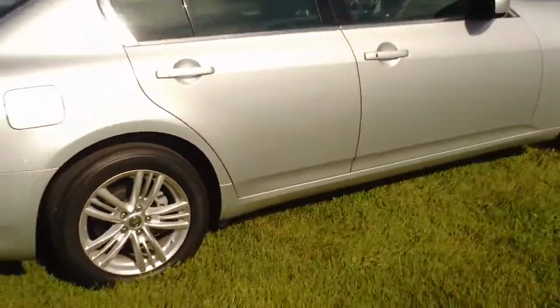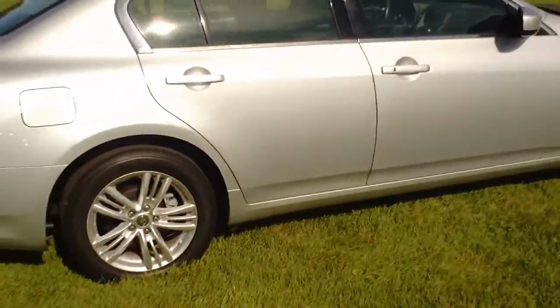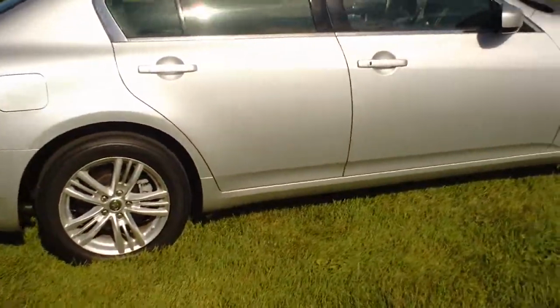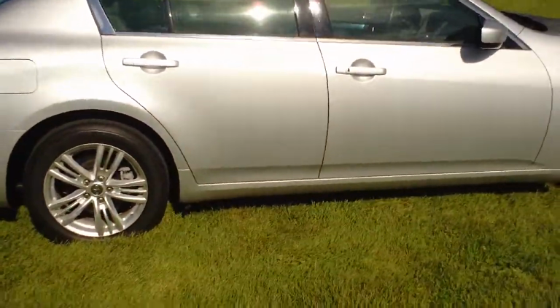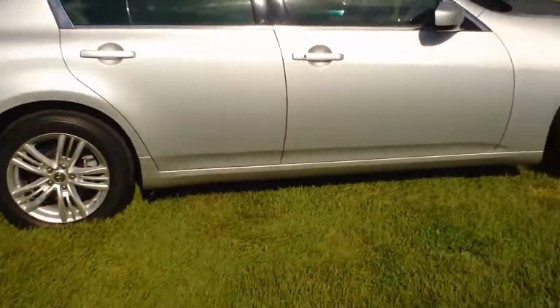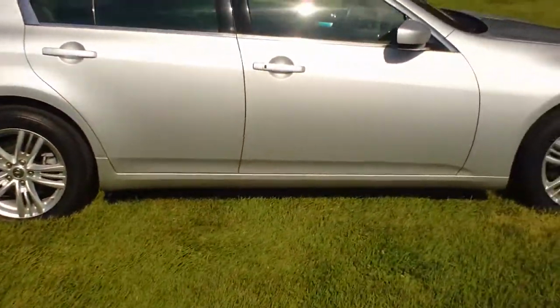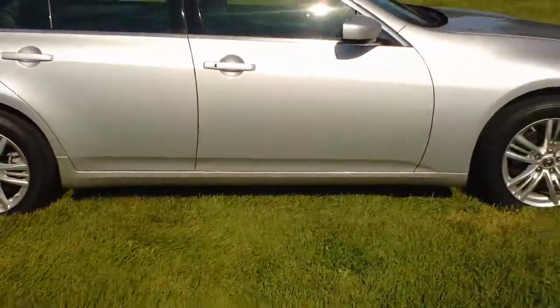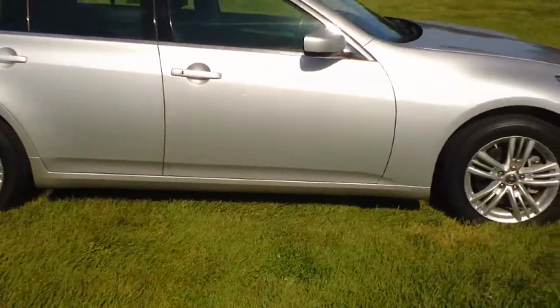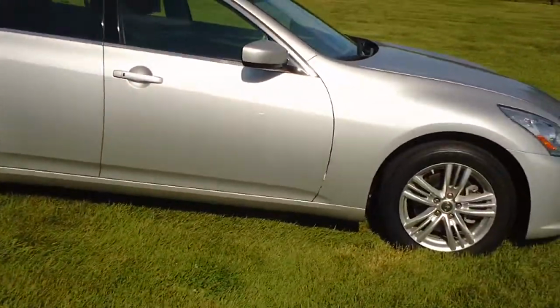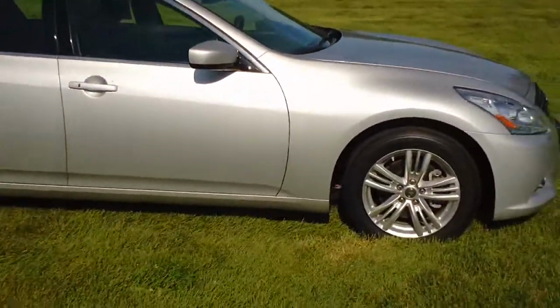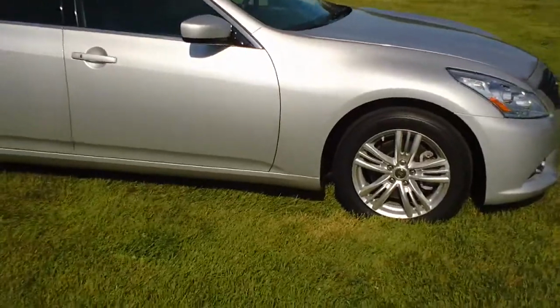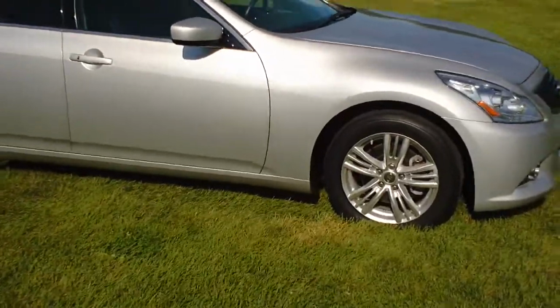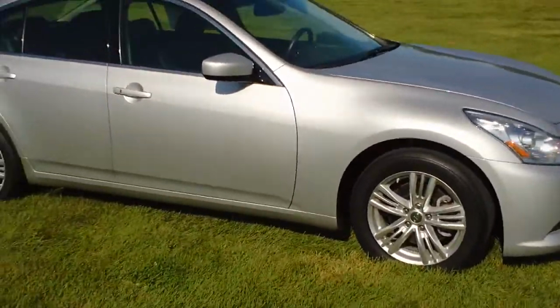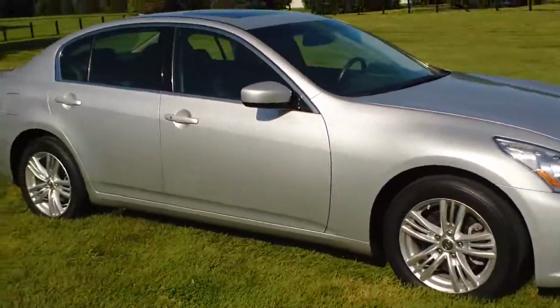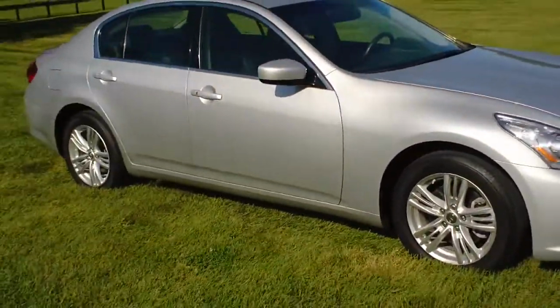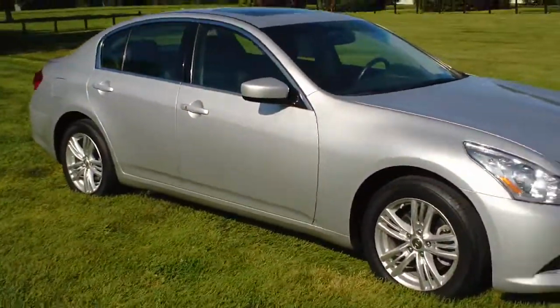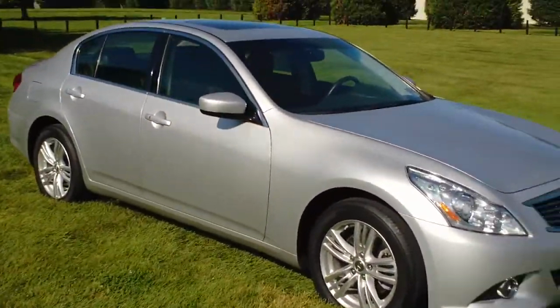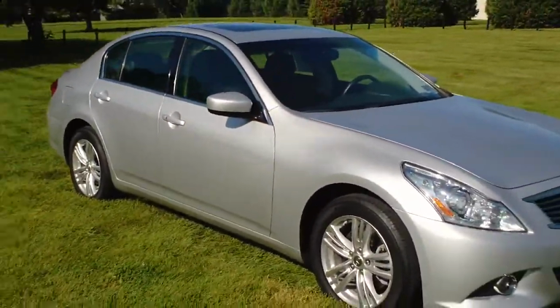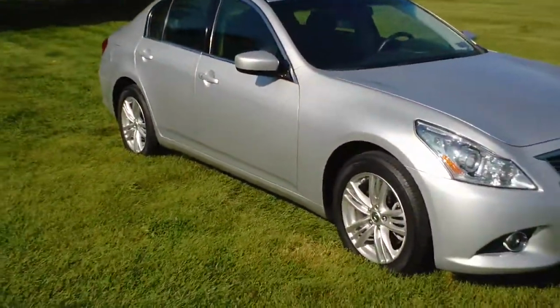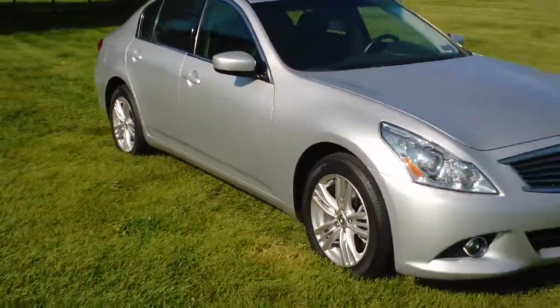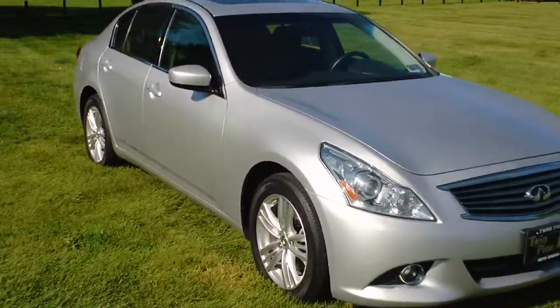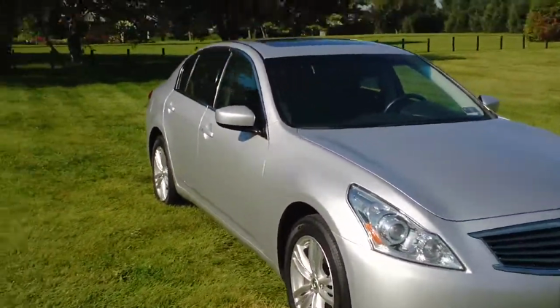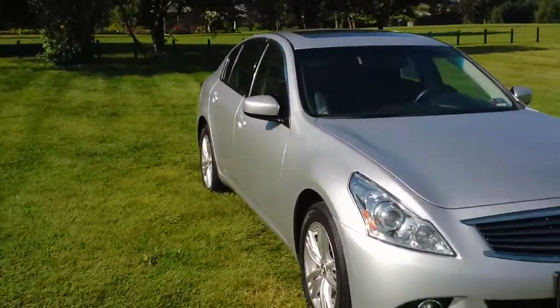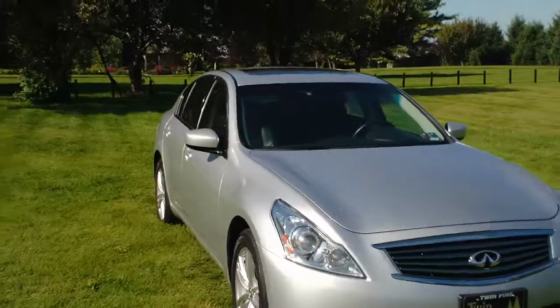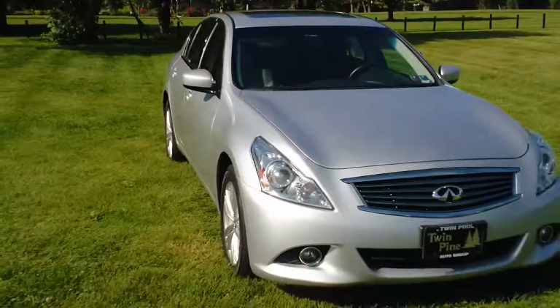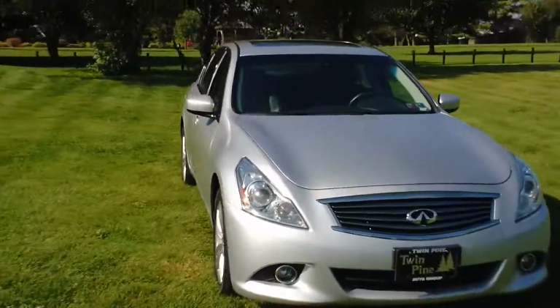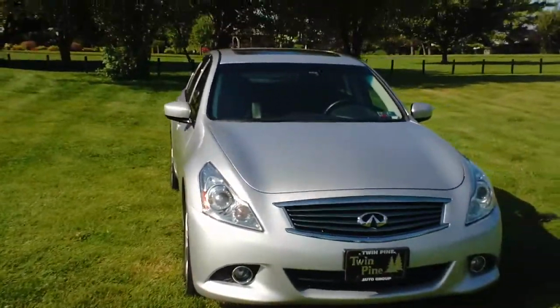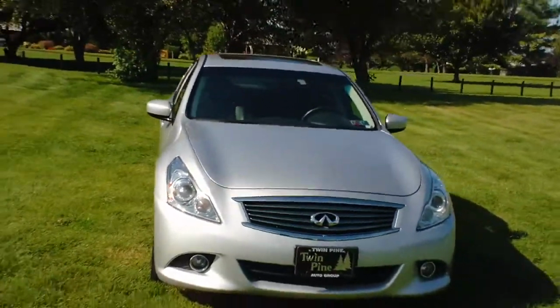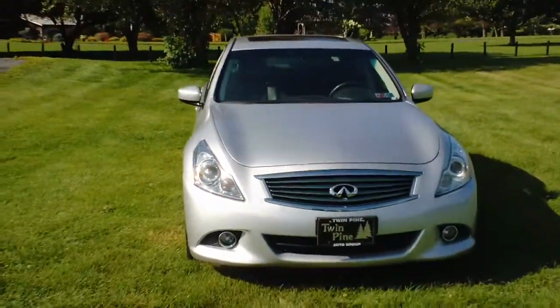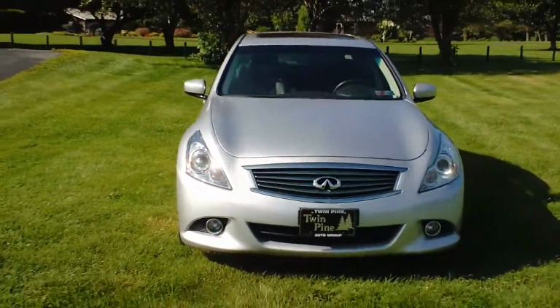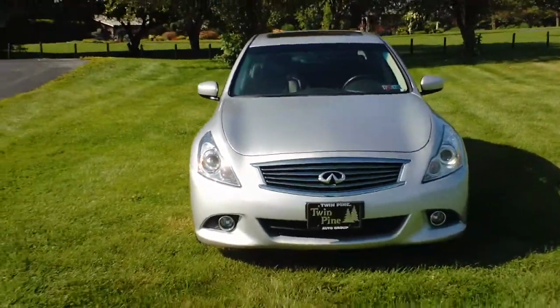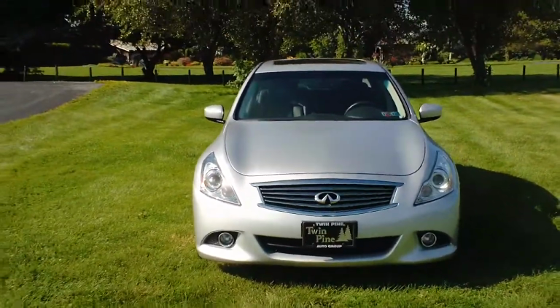Now this is the G37 — it replaced the G35. It went from a 3.5-liter engine to a 3.7-liter. This one gets about 330 horsepower, 18 city and 25 highway.